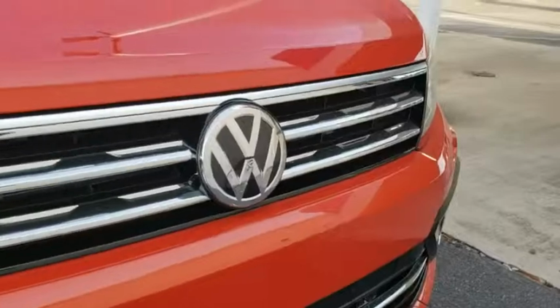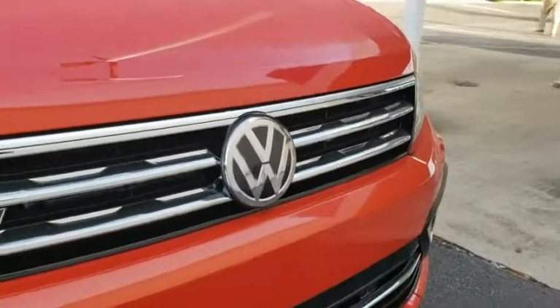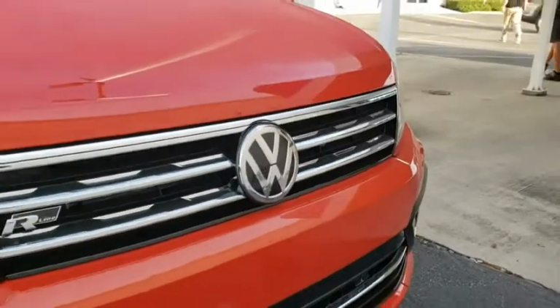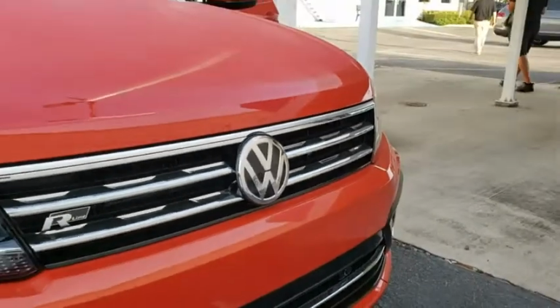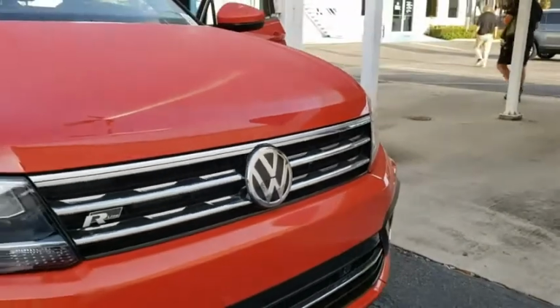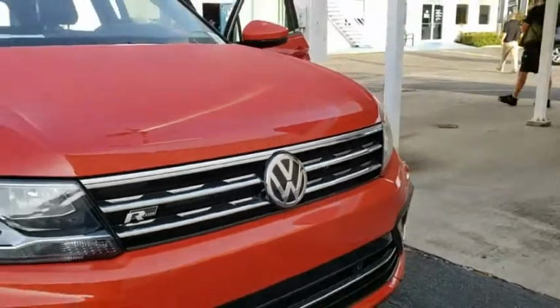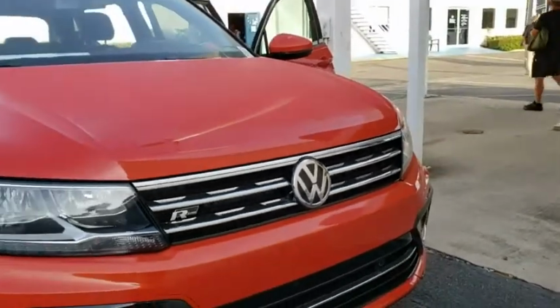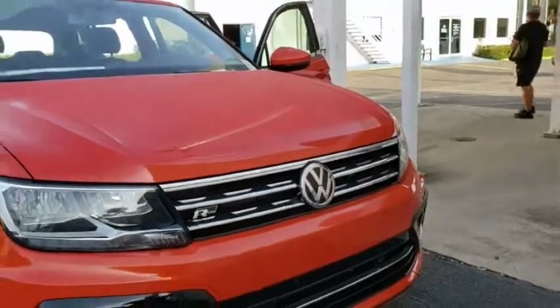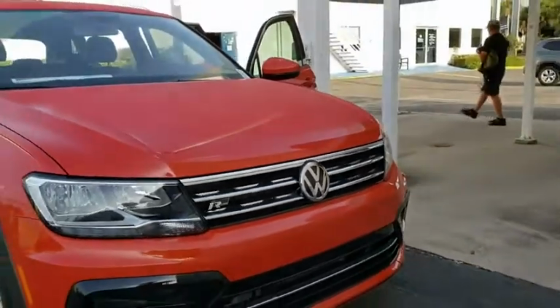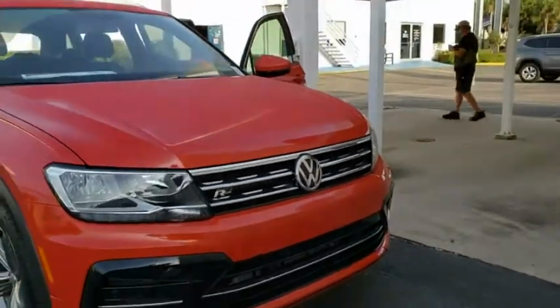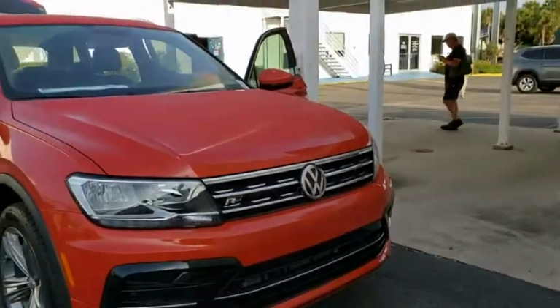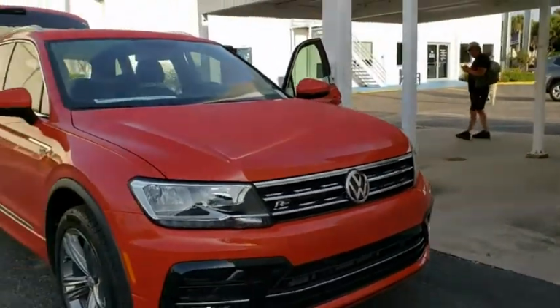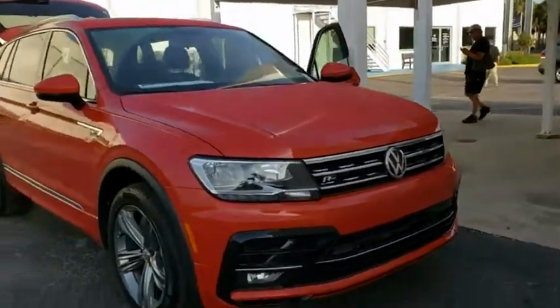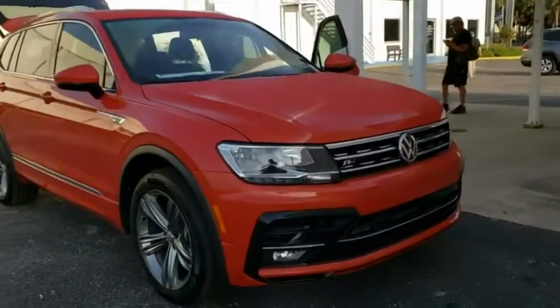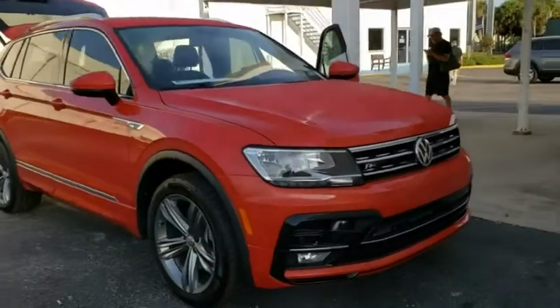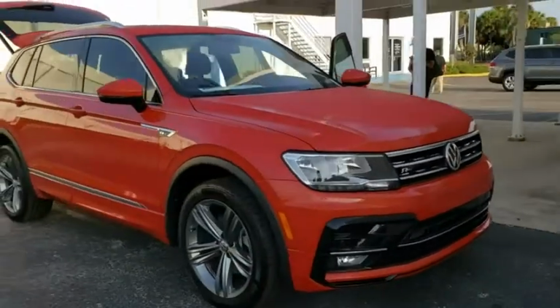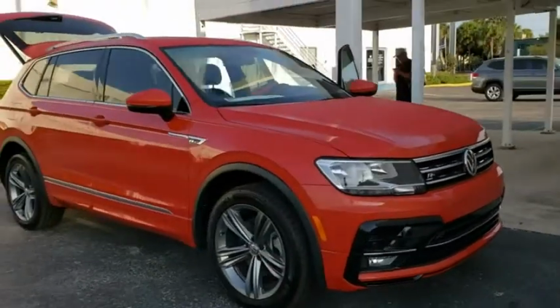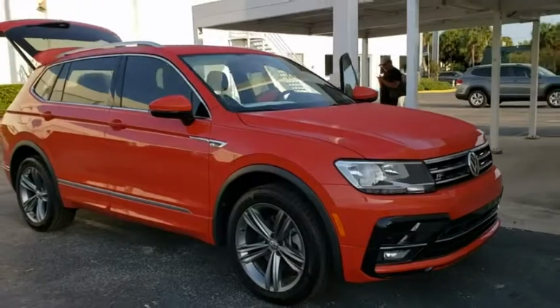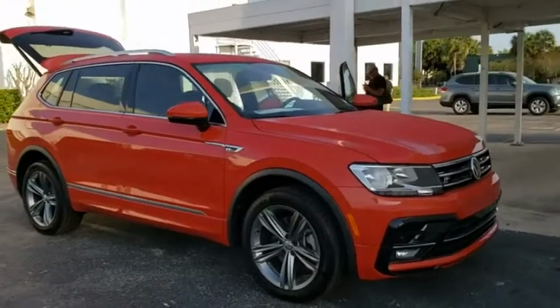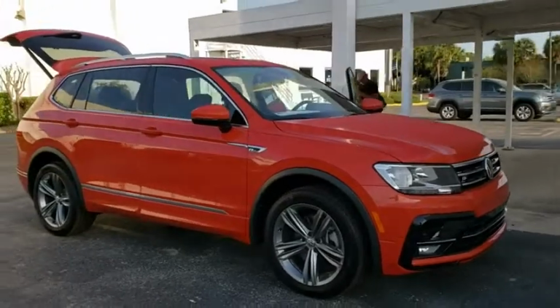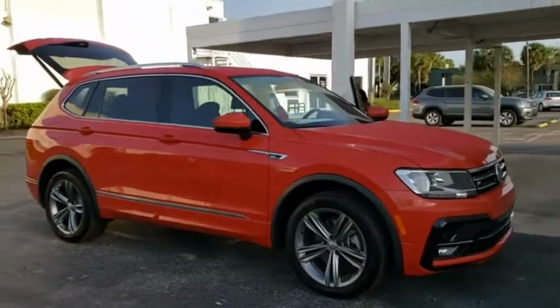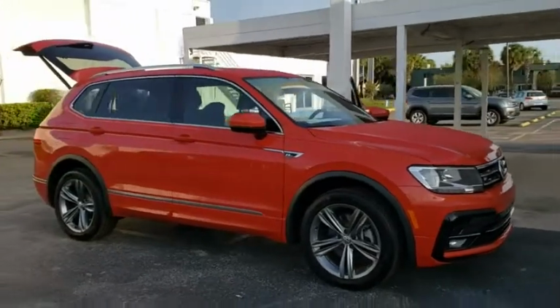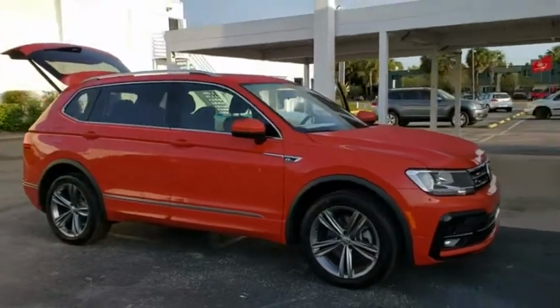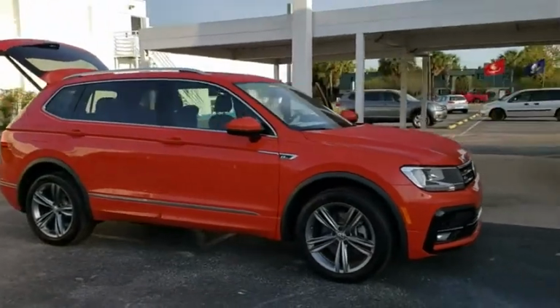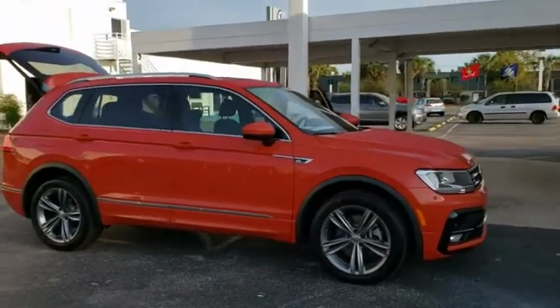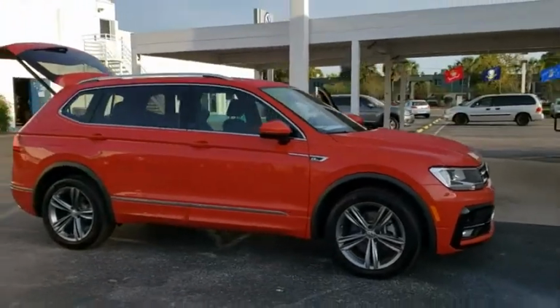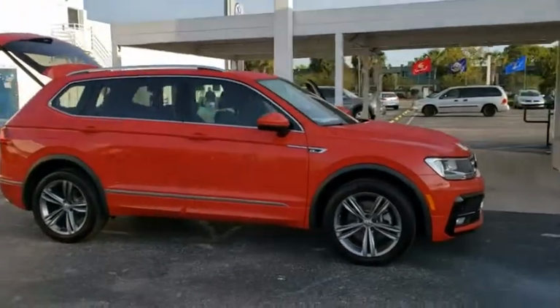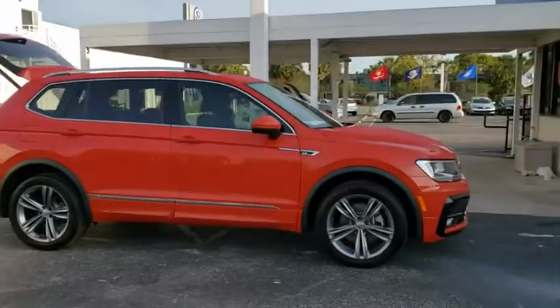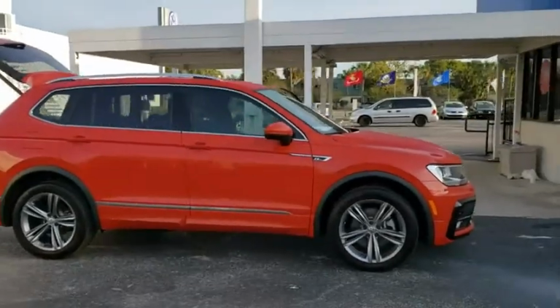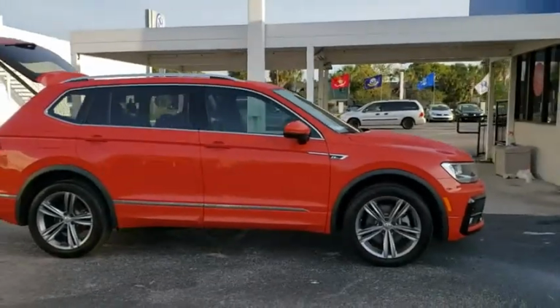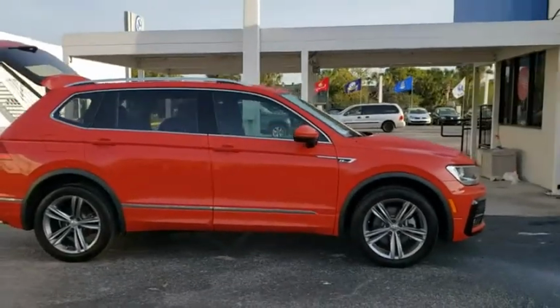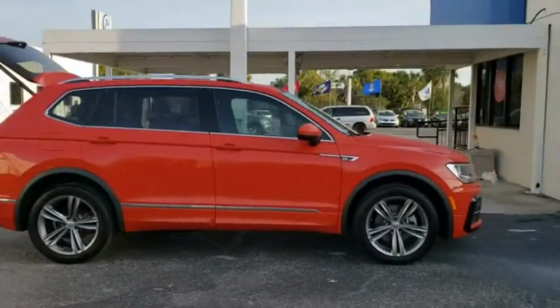2019 Volkswagen Tiguan. With Volkswagen Tiguan, it's good to be turbo. Turbo with class. Here are some of this vehicle's great options.